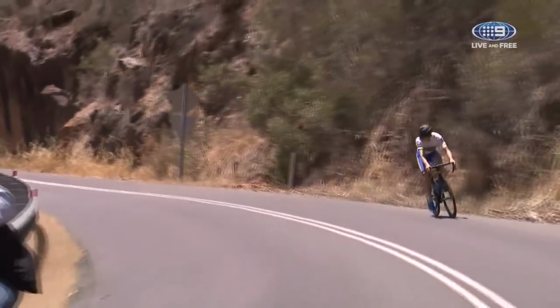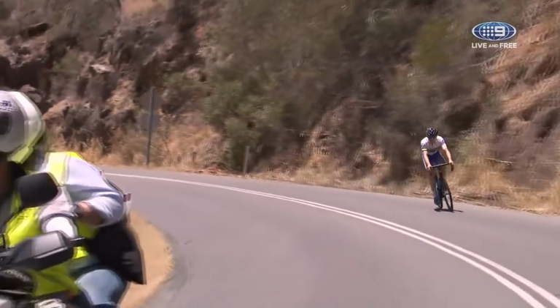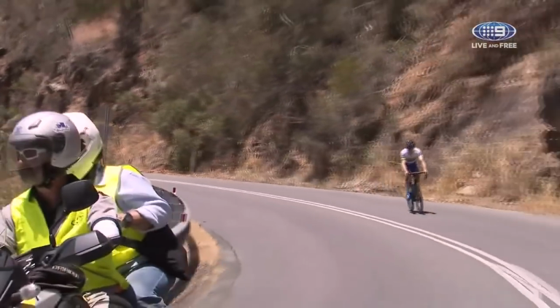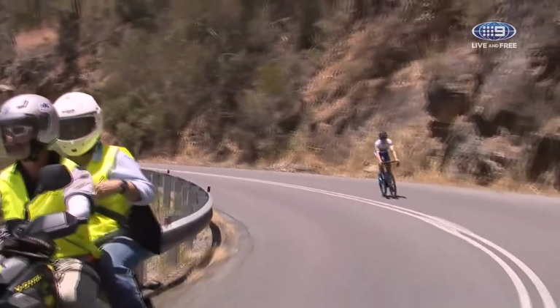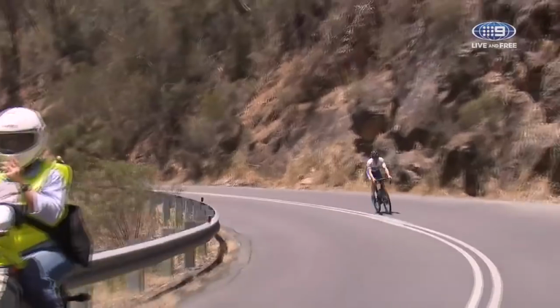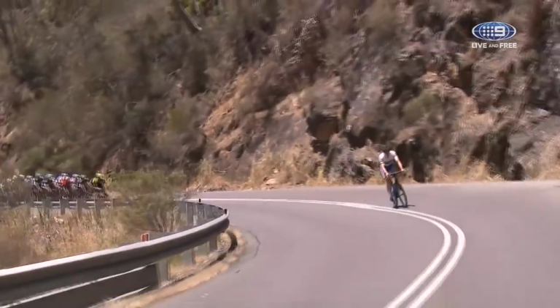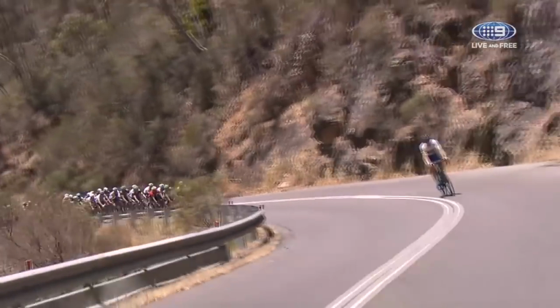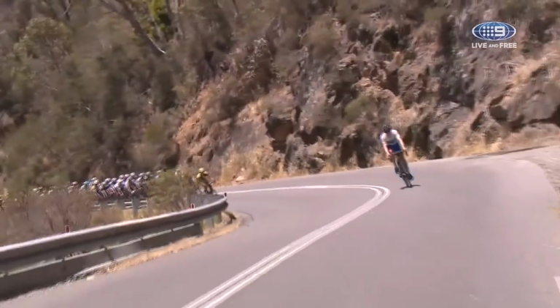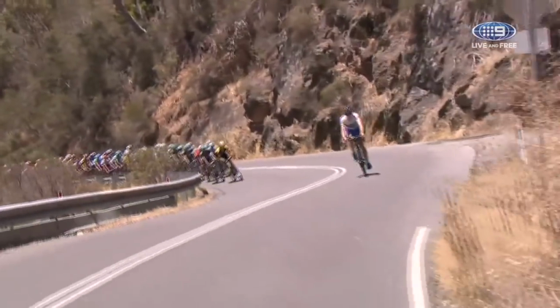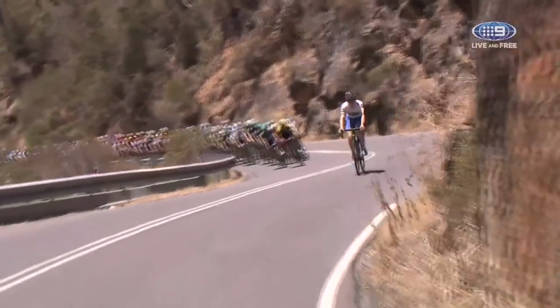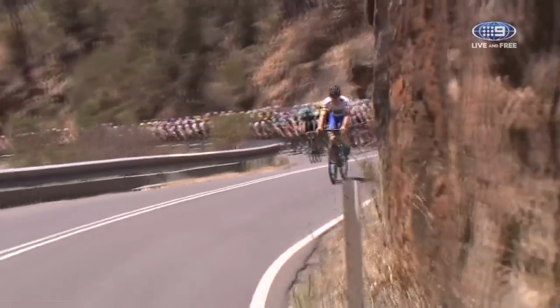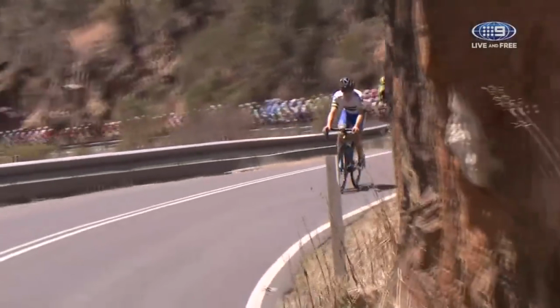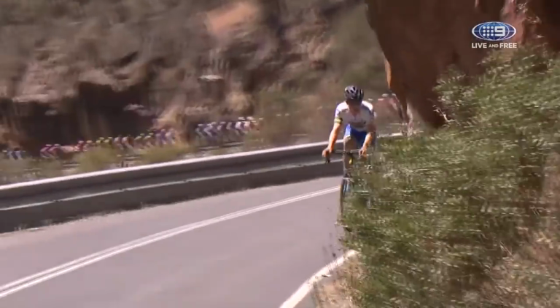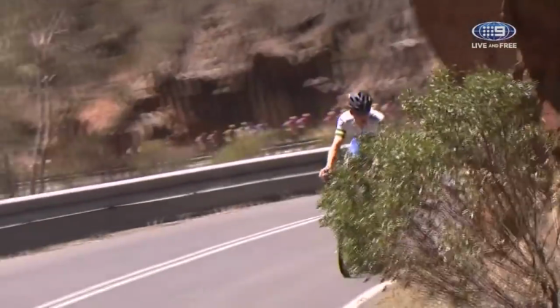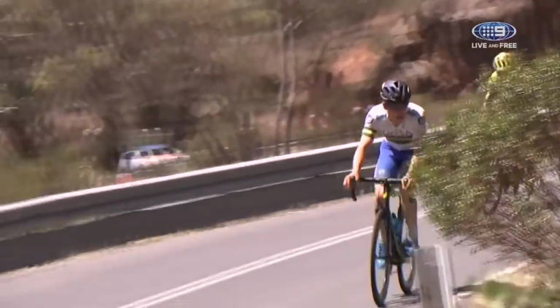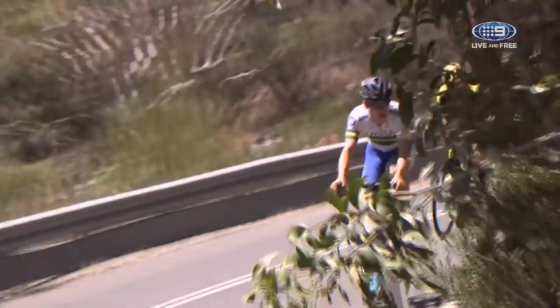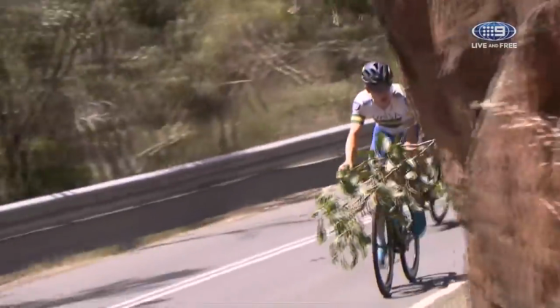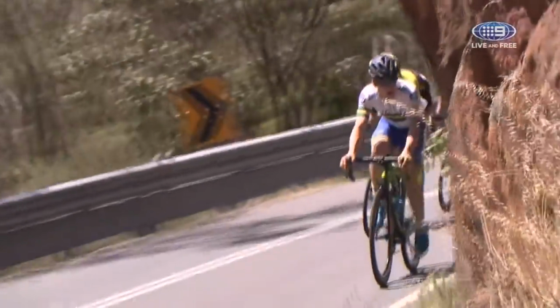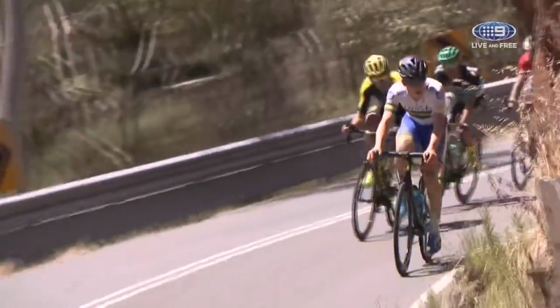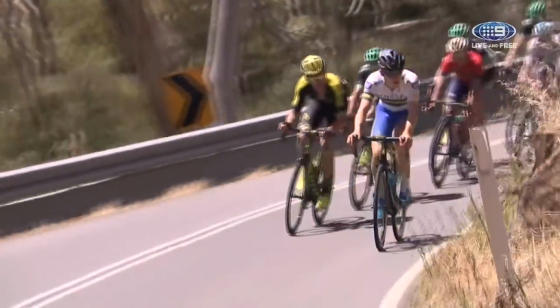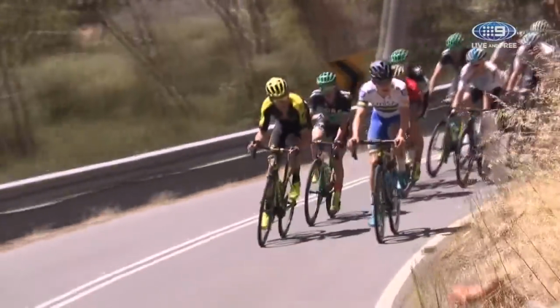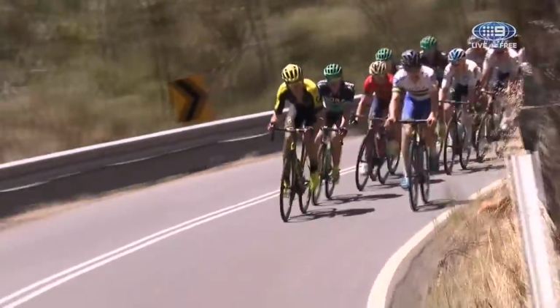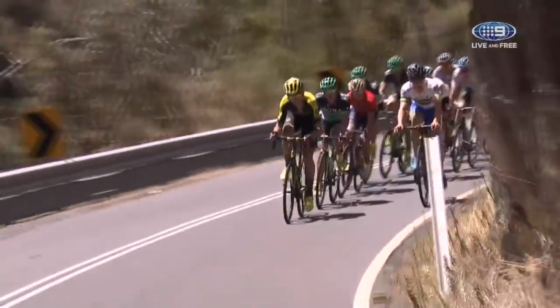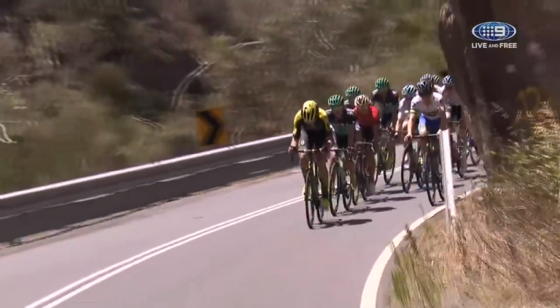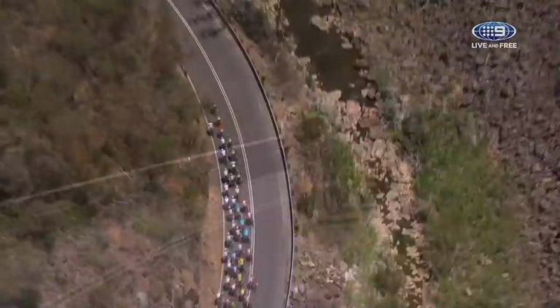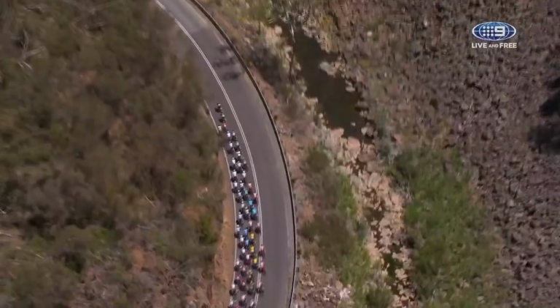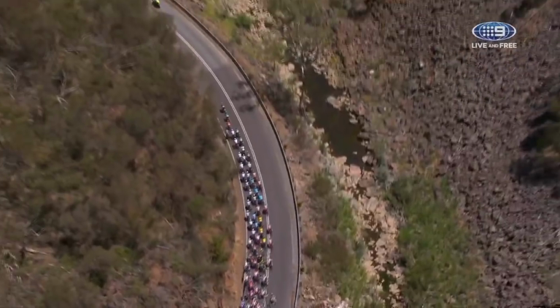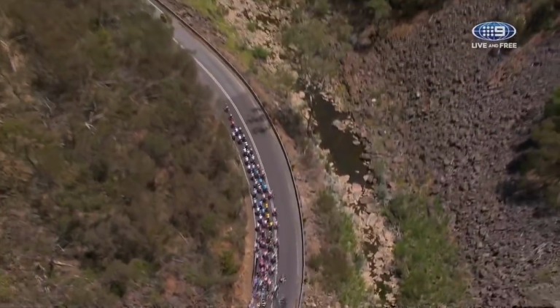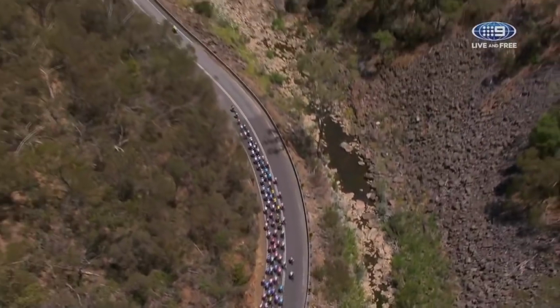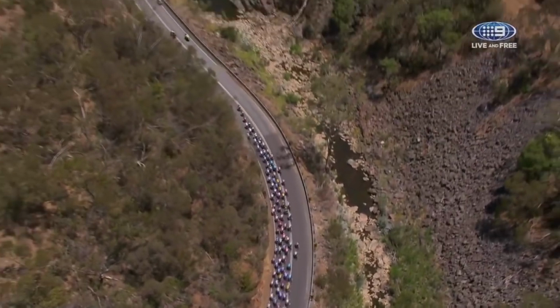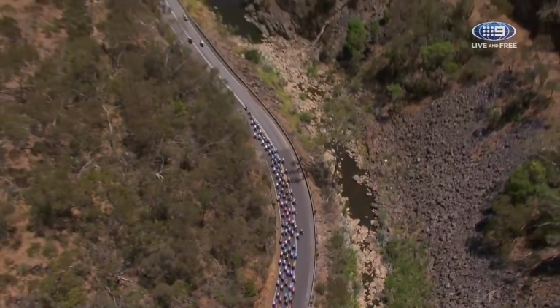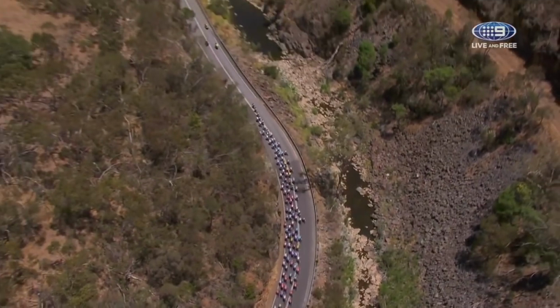He is in a bit of difficulty, but now he'll just have to get over a couple of little pinches like the ones we spoke about along this section before it goes down nice and steep. He'll get a pretty free ride to the bottom of Norton Summit, but then he'll be all on his own to drag himself up to Euradler.